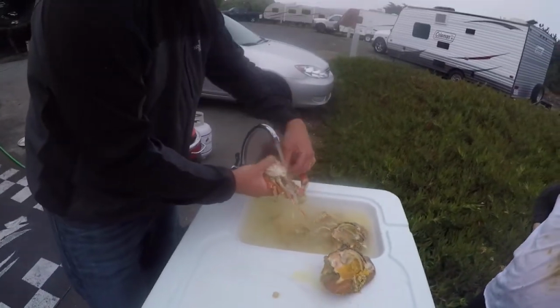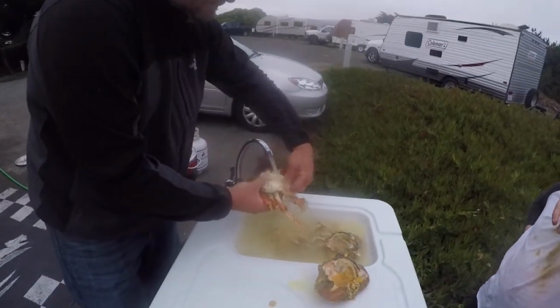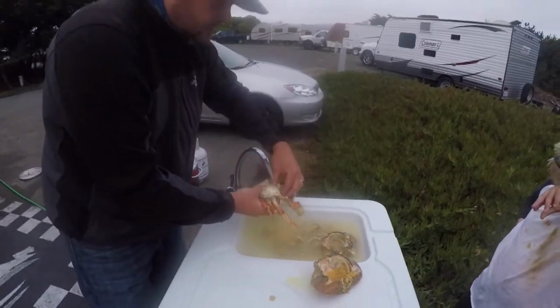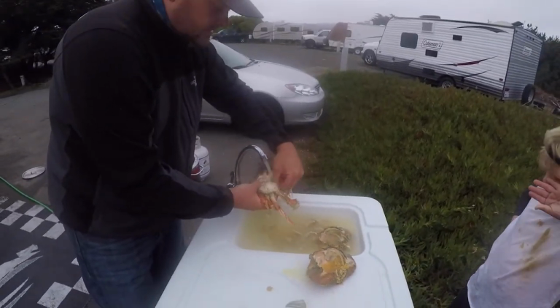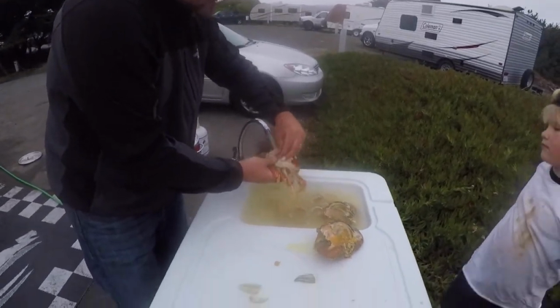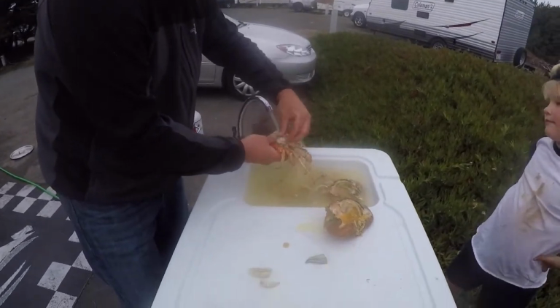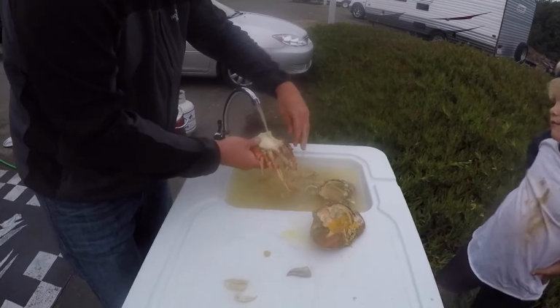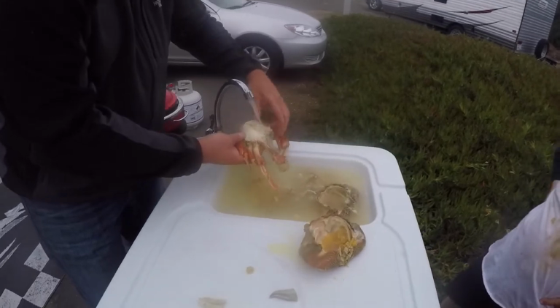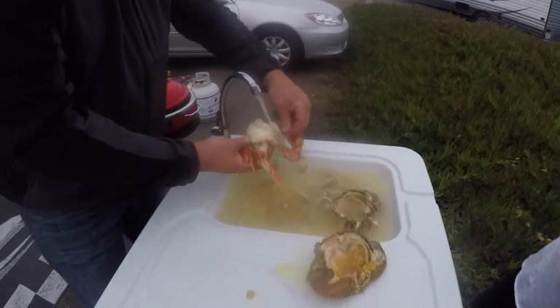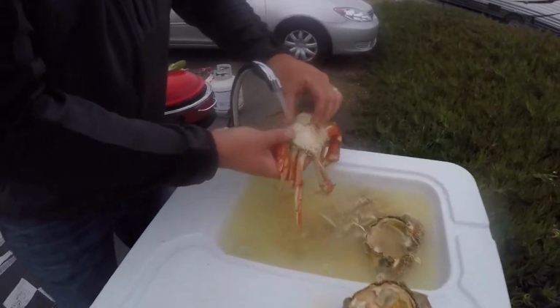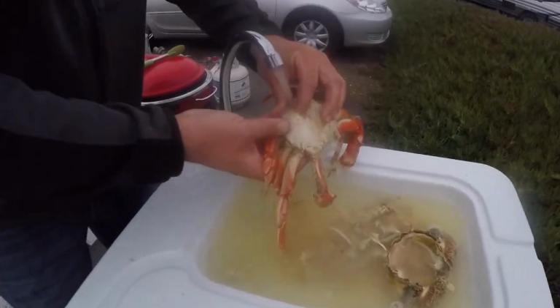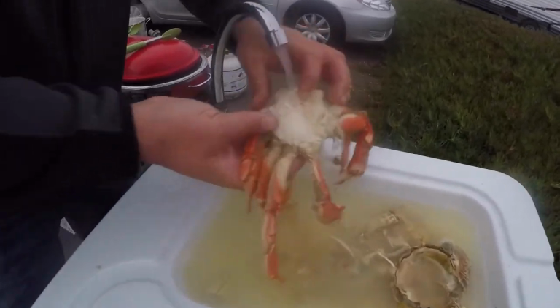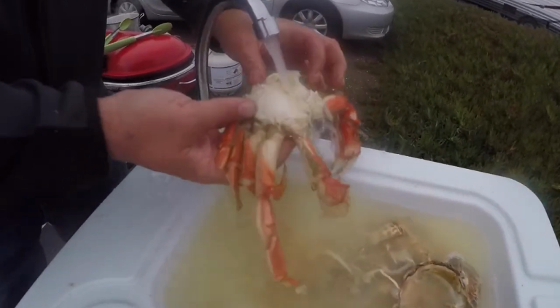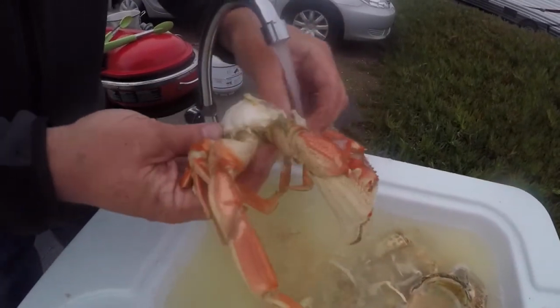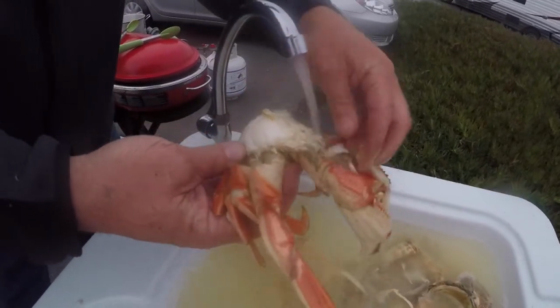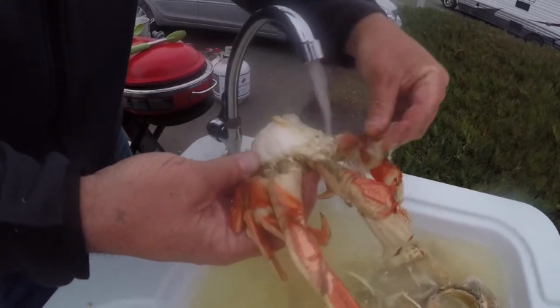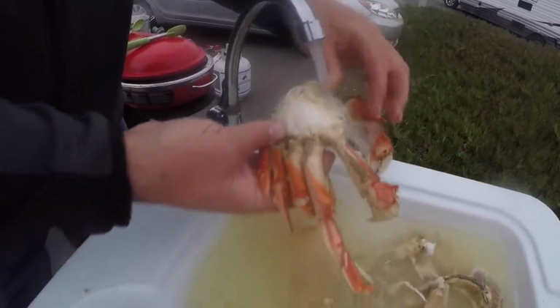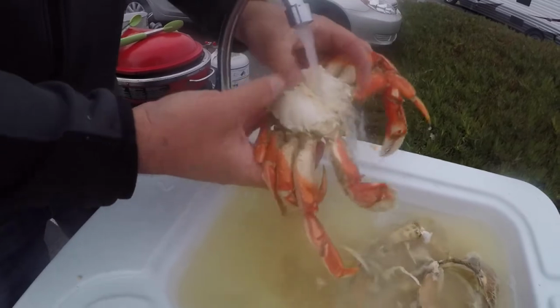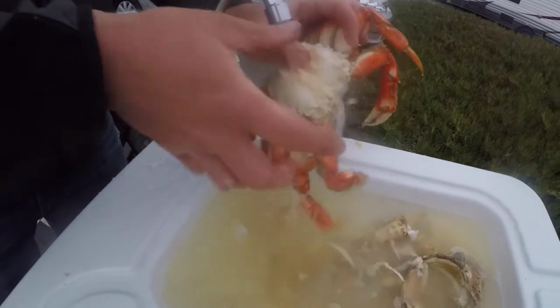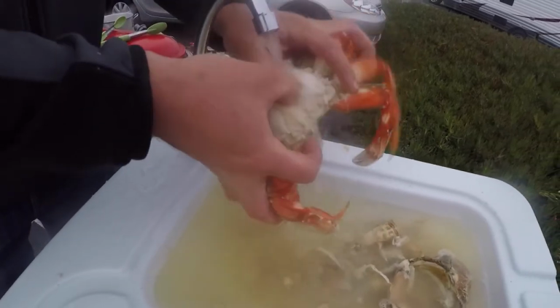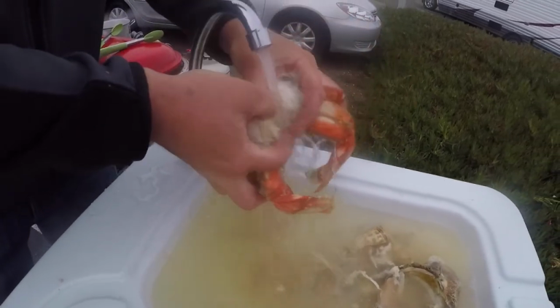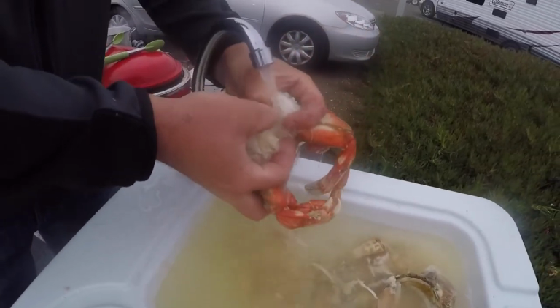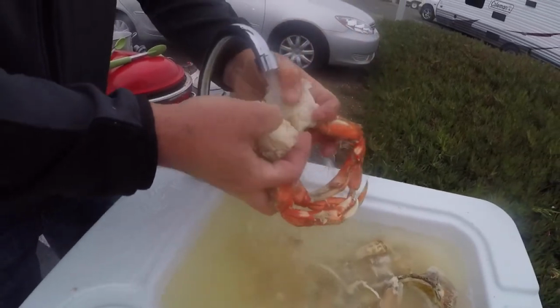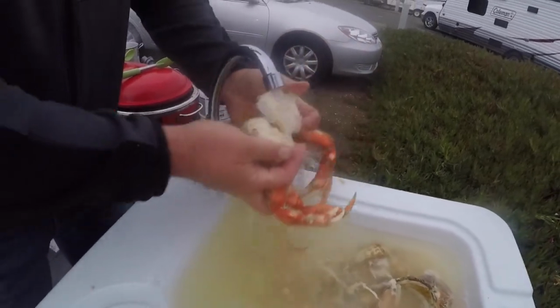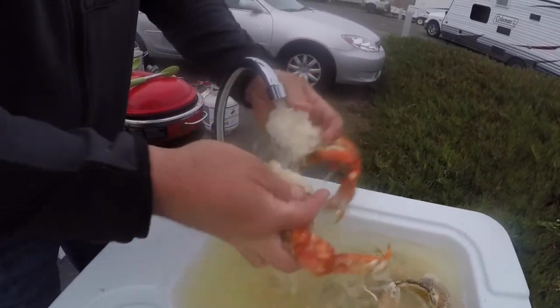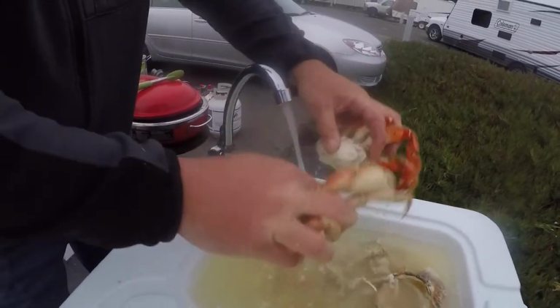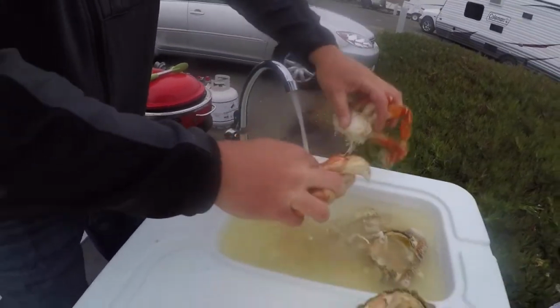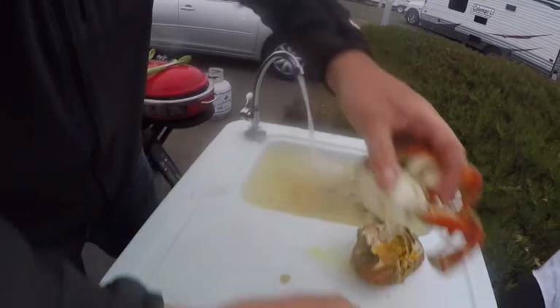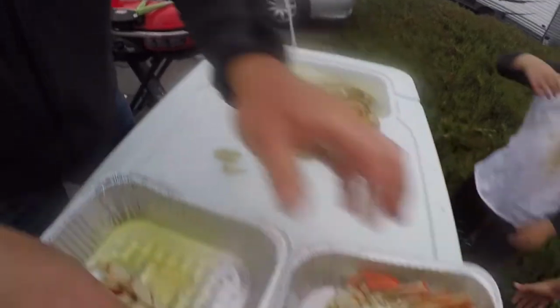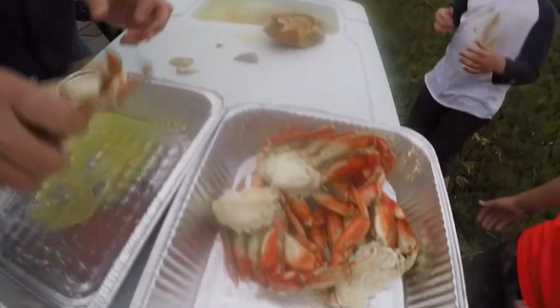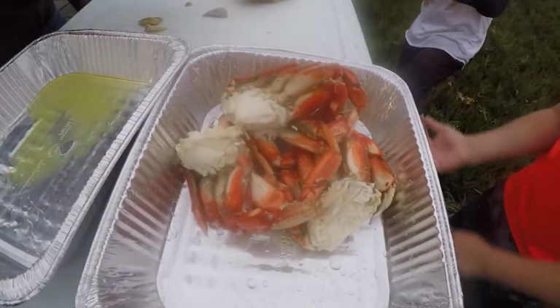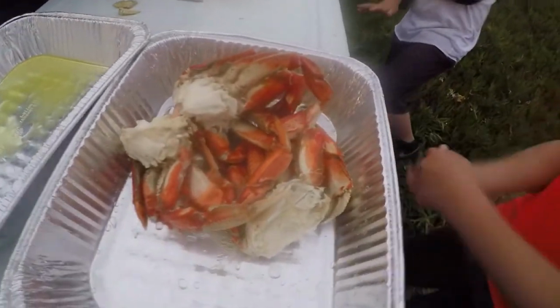These are bottom-dwelling crustaceans and they will go ahead and pick up some things you might not want to eat. This guy's ready to go — nice and clean. I'll go ahead and break them in two, rinse them off real quick, set them down, and we'll move right on to the third crab.